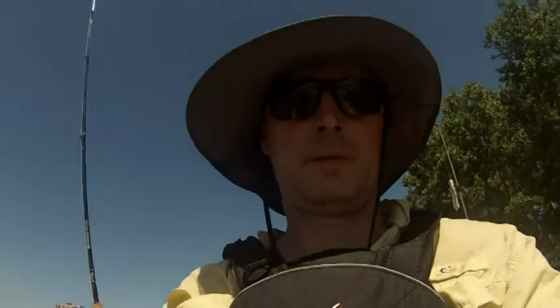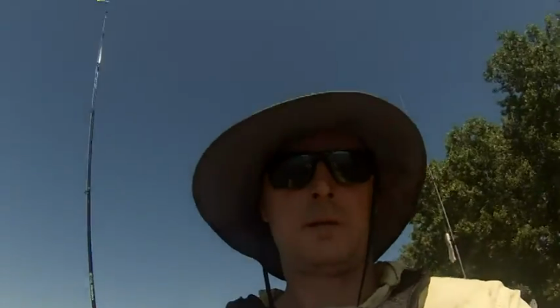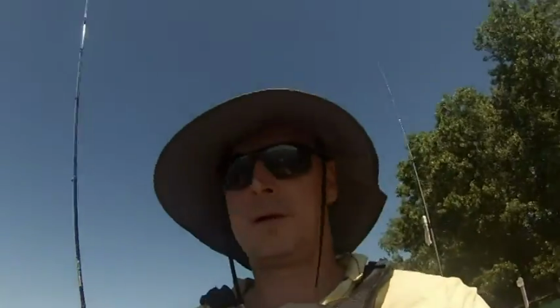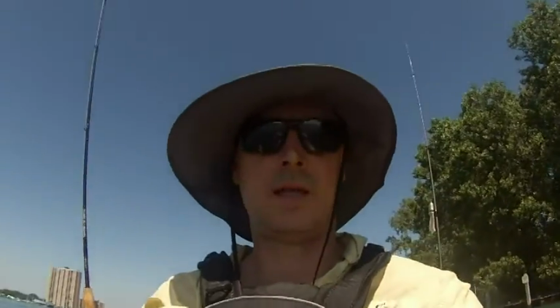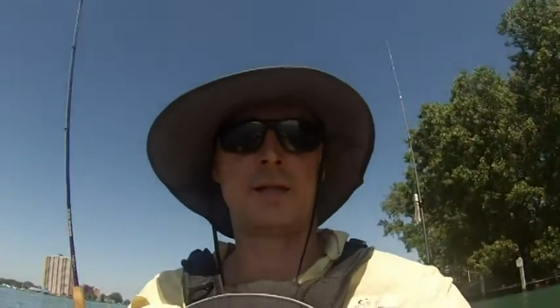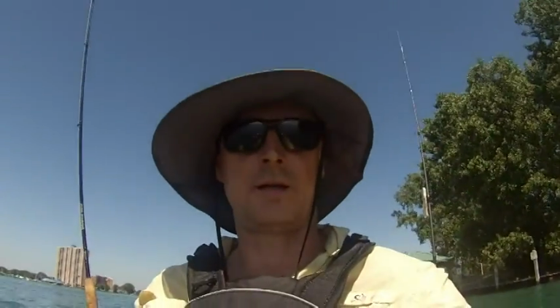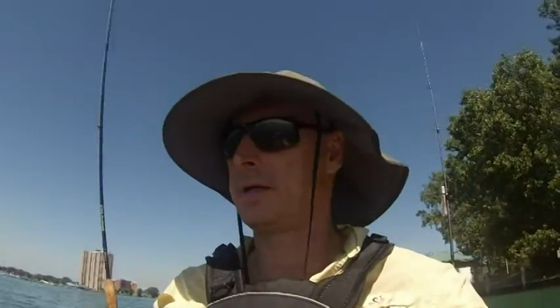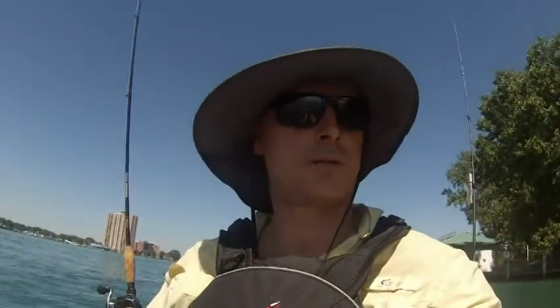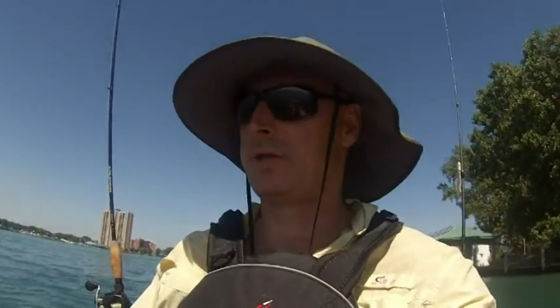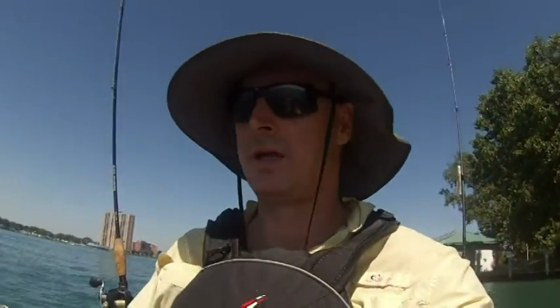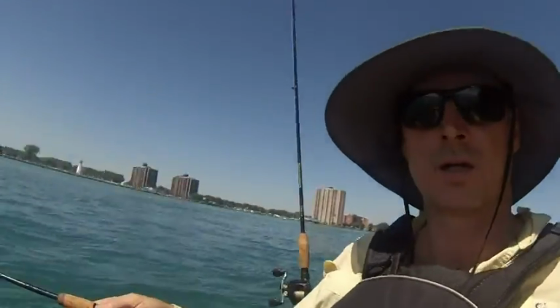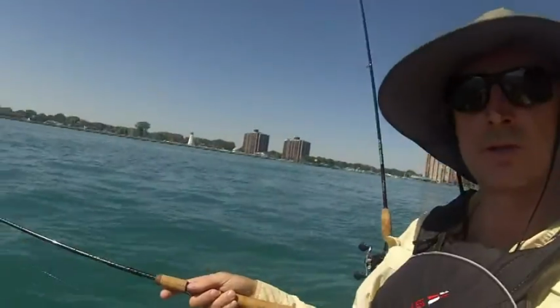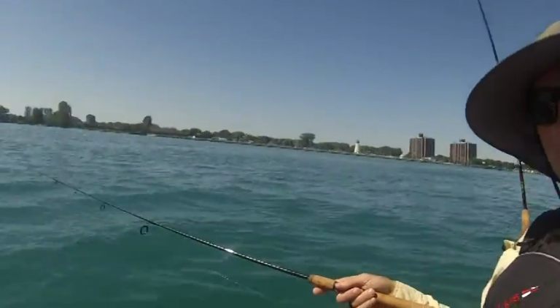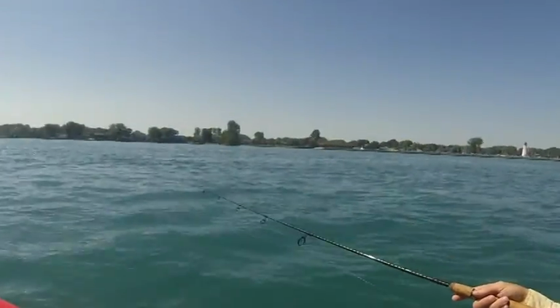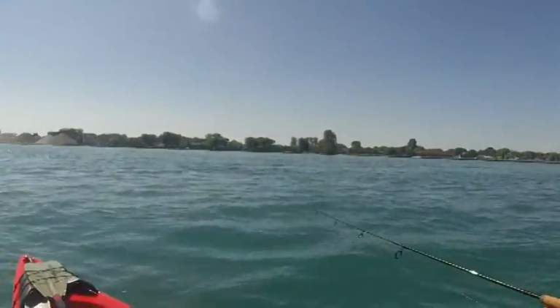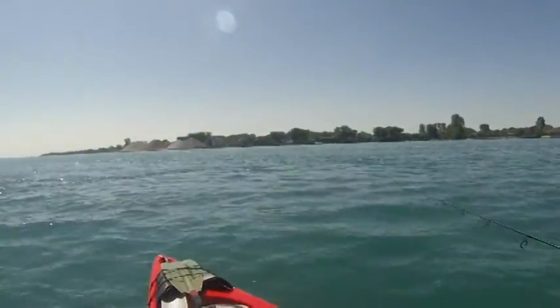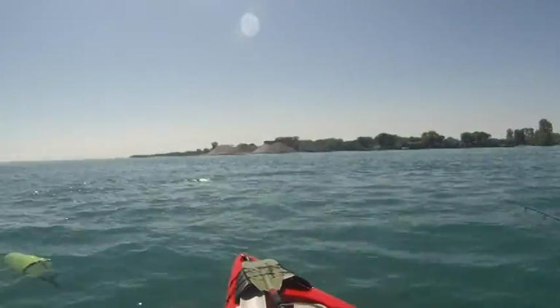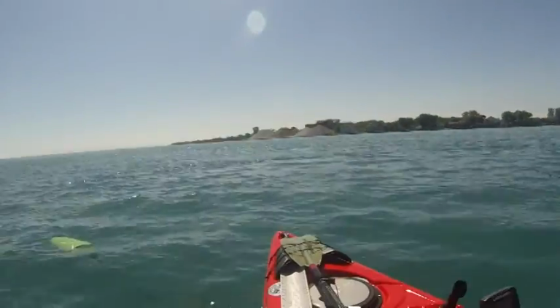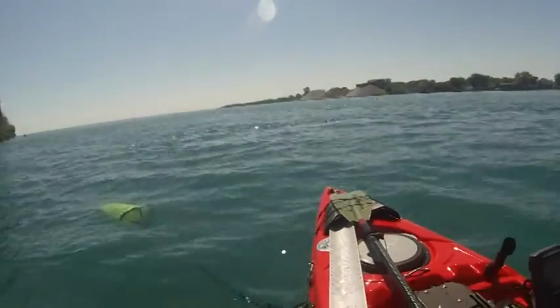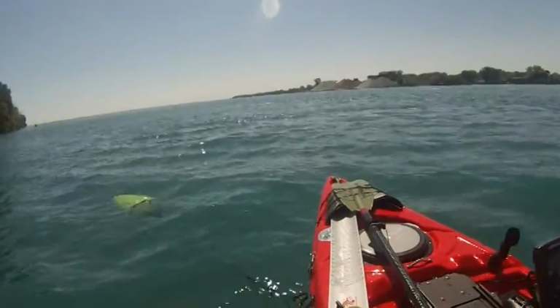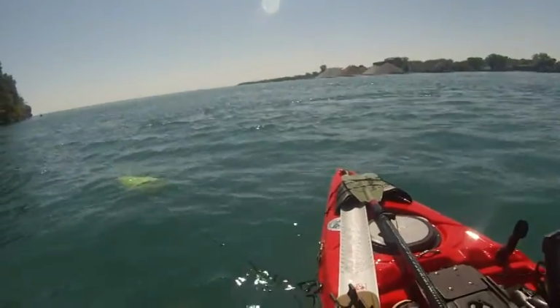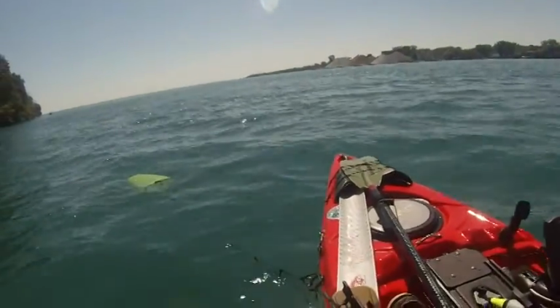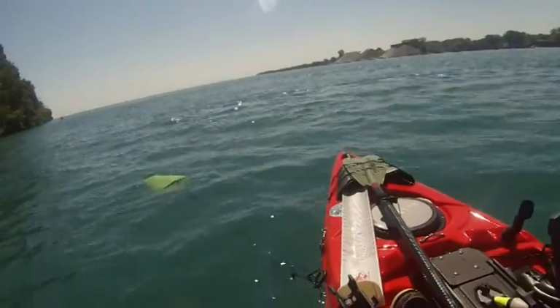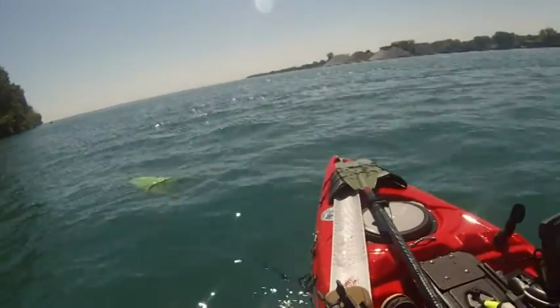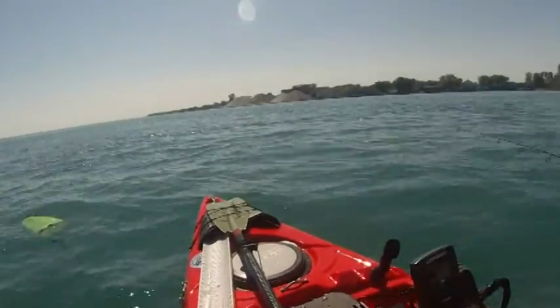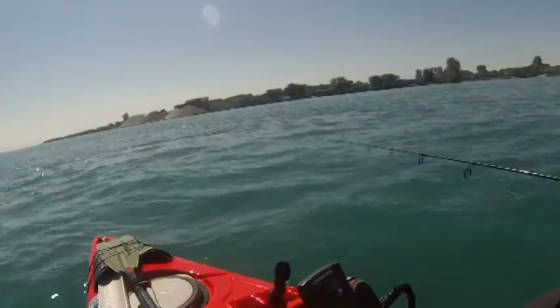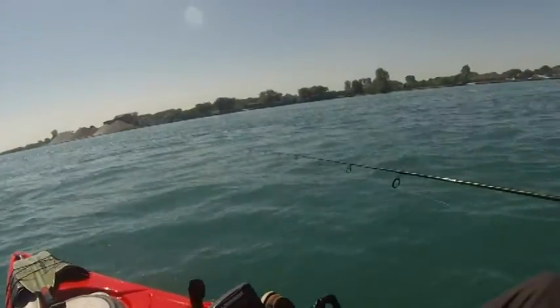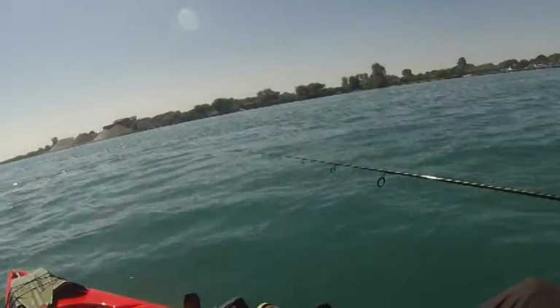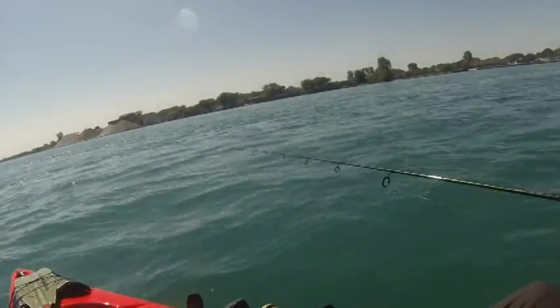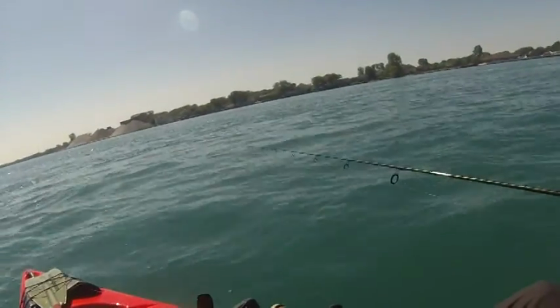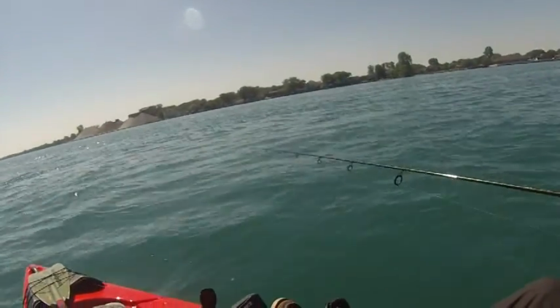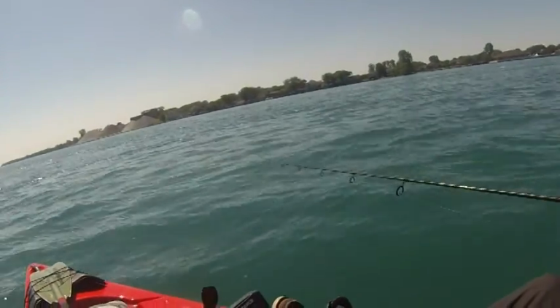I'm out on Lake St. Clair in my Jackson Cuda LT. There's quite a strong current, but as you can see I put the drift bag in and it's allowing me to slowly drift and drop shot.